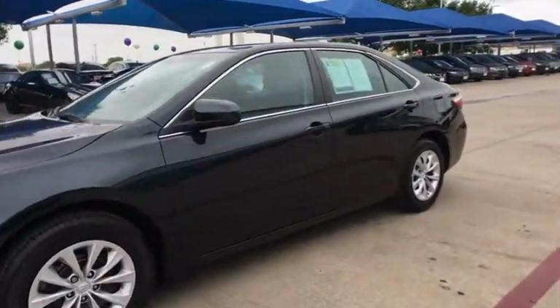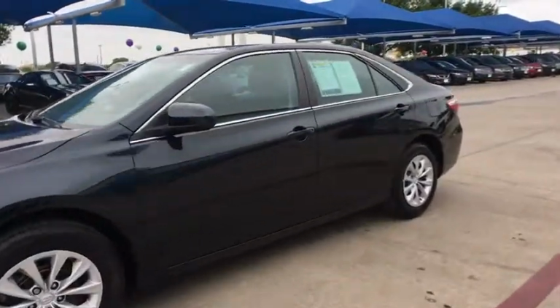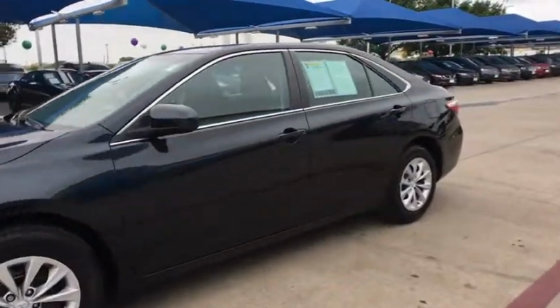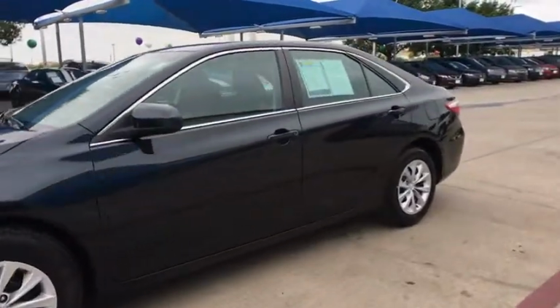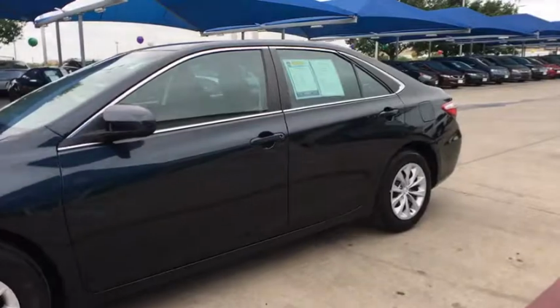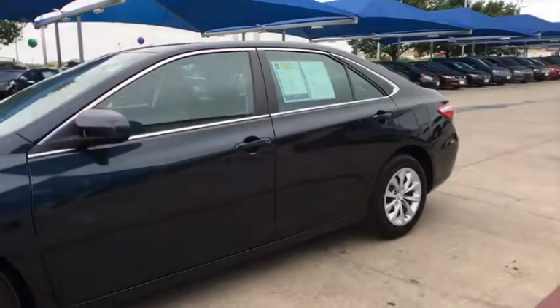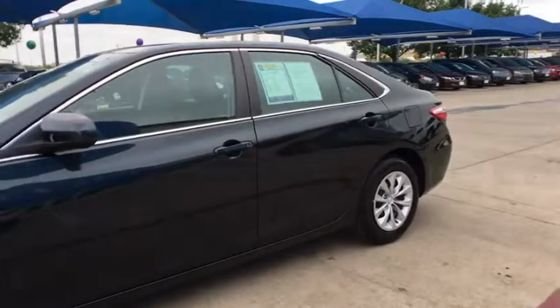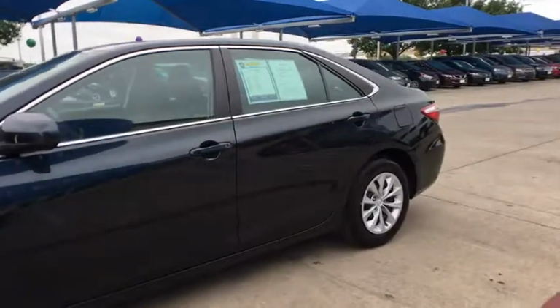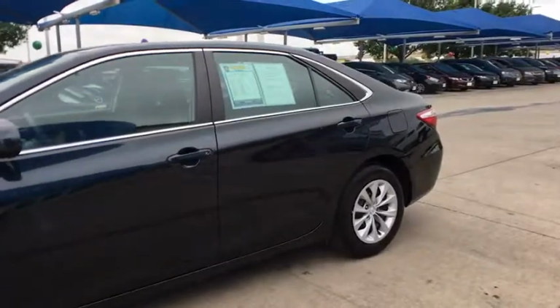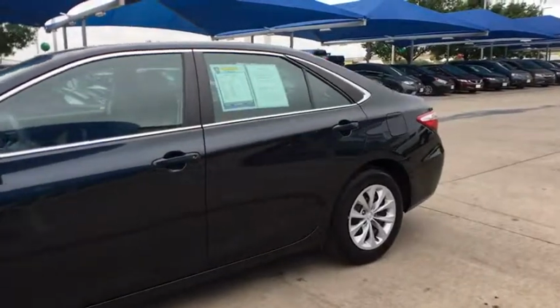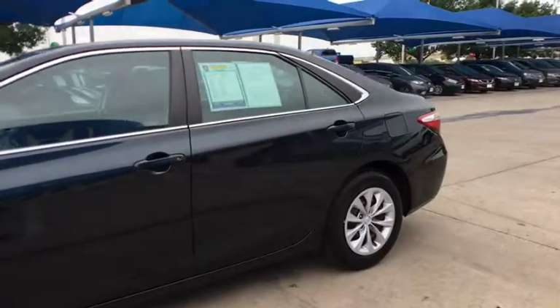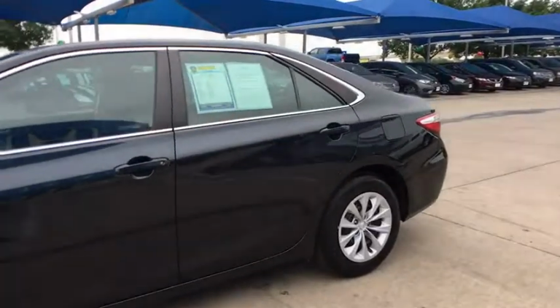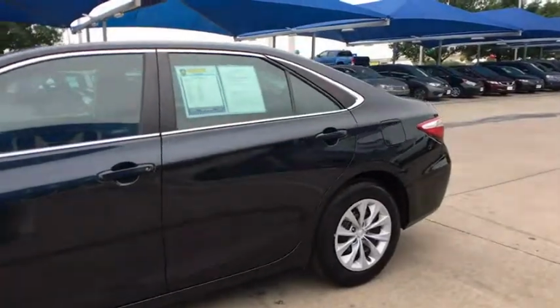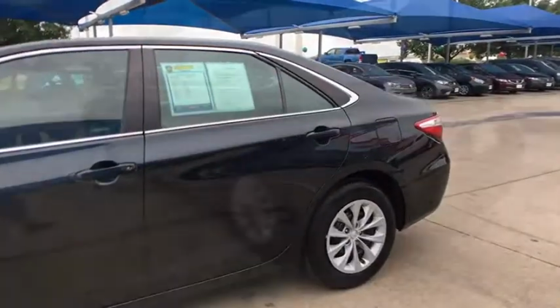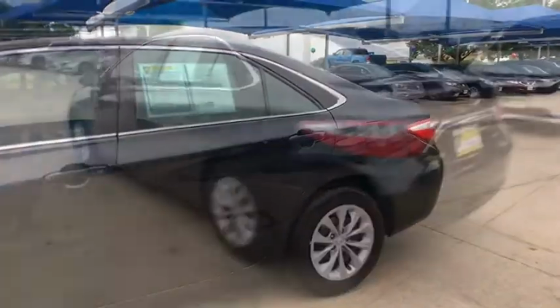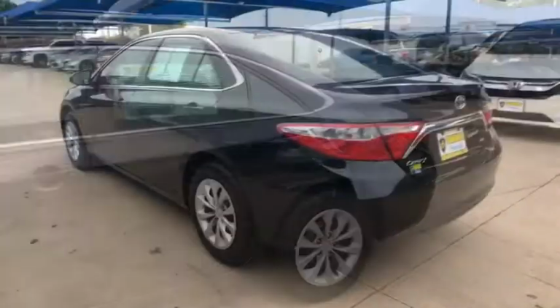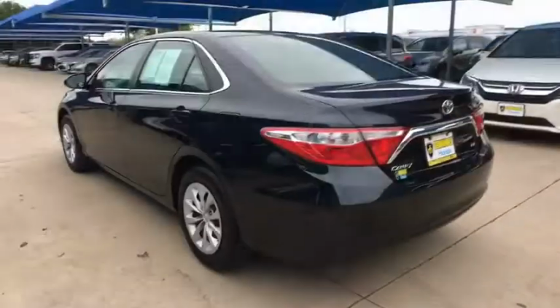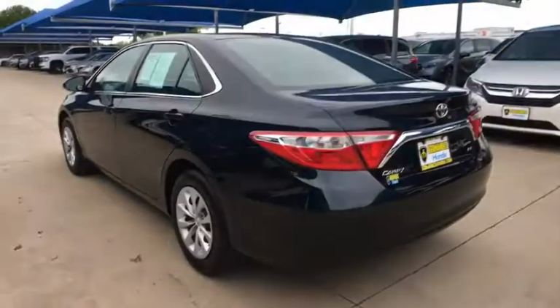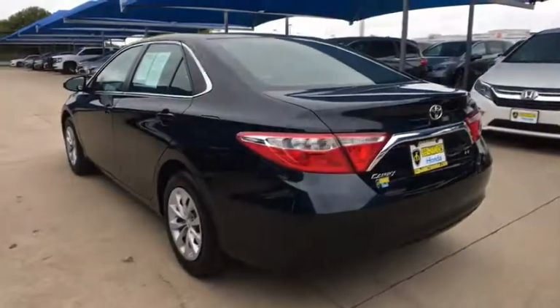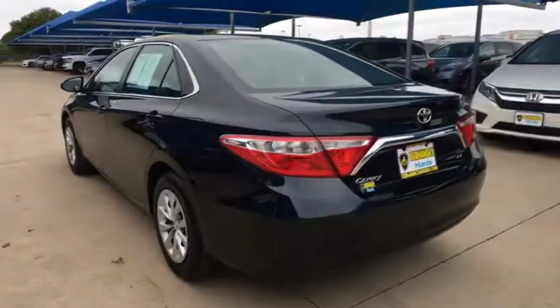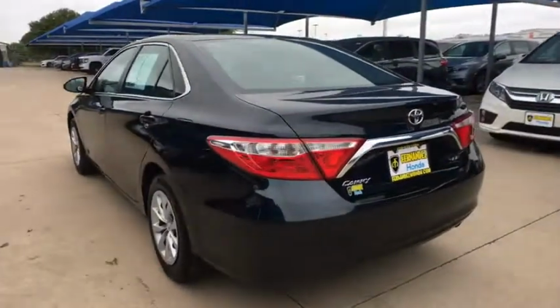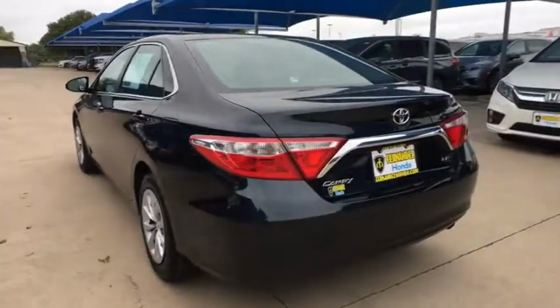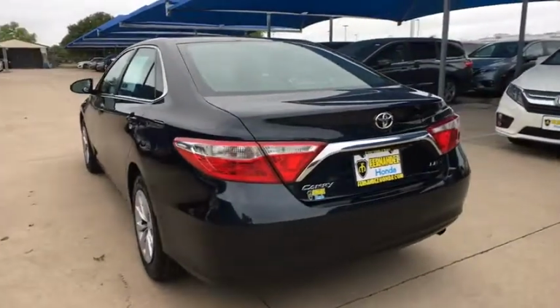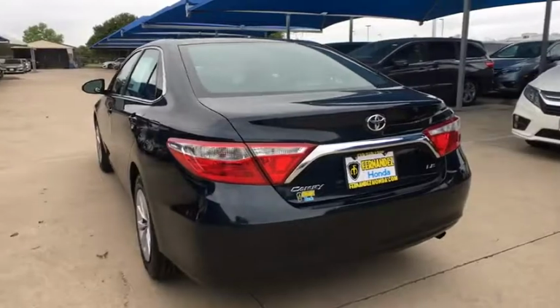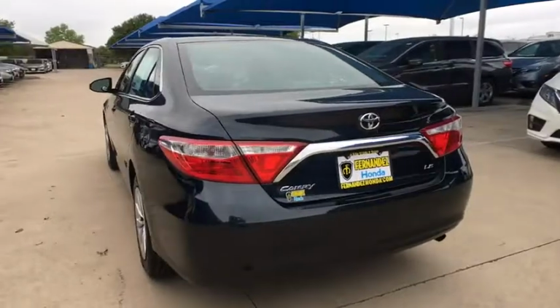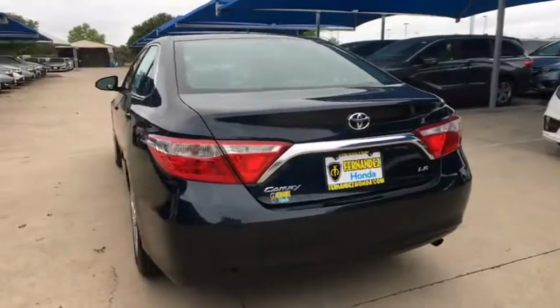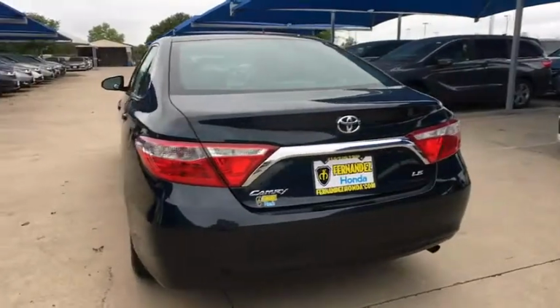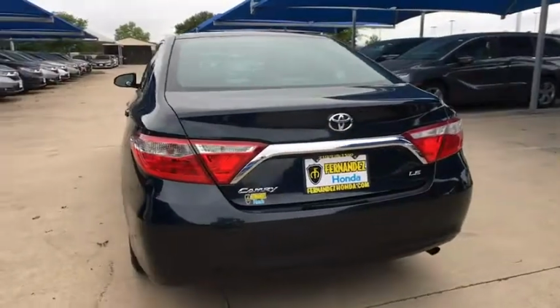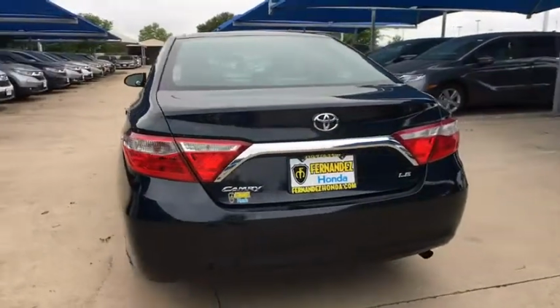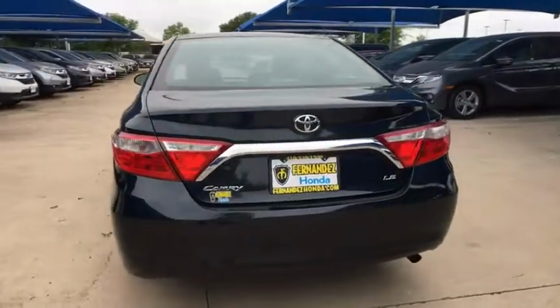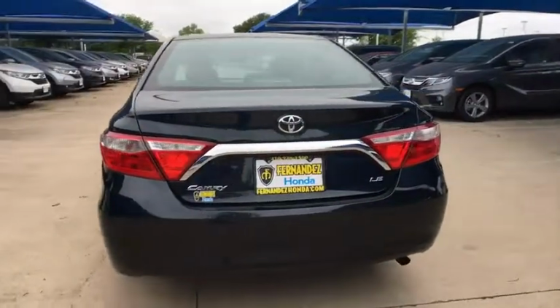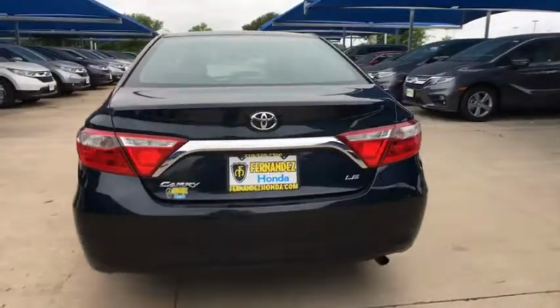Traction control. Dual airbags. Power steering. Four-wheel disc brakes. Rear window defroster. Power windows. Electronic stability control.